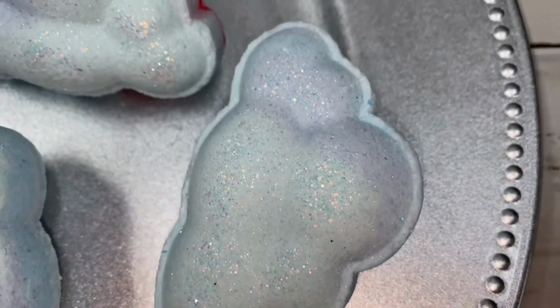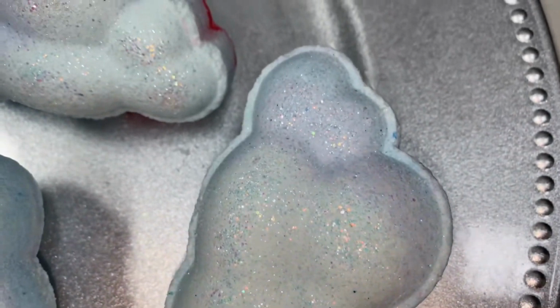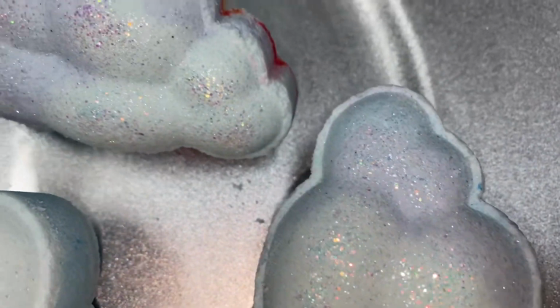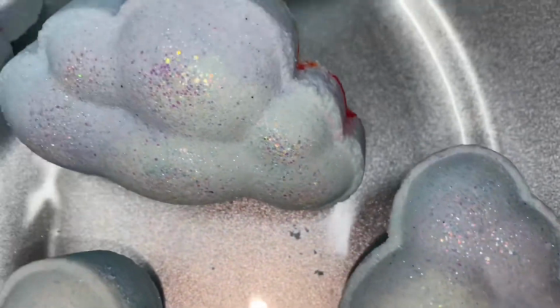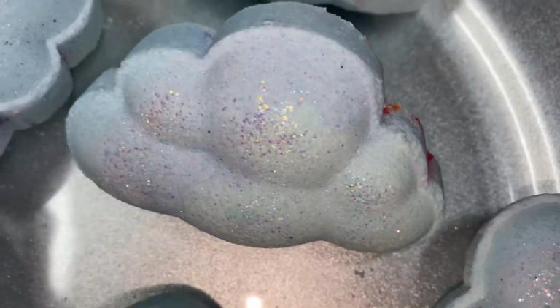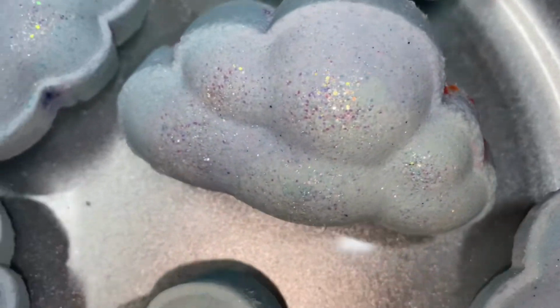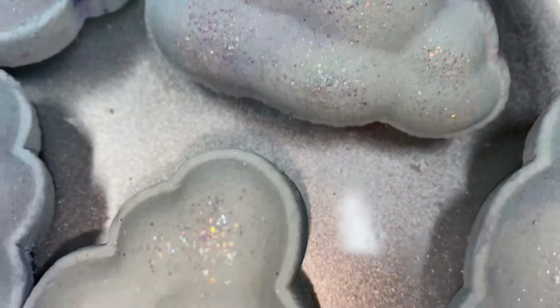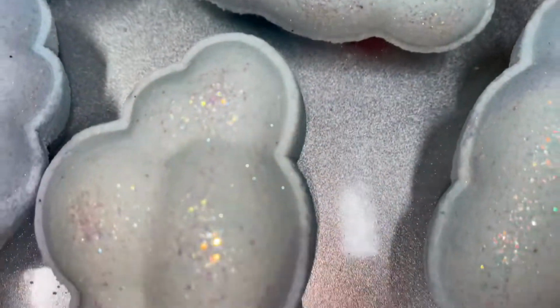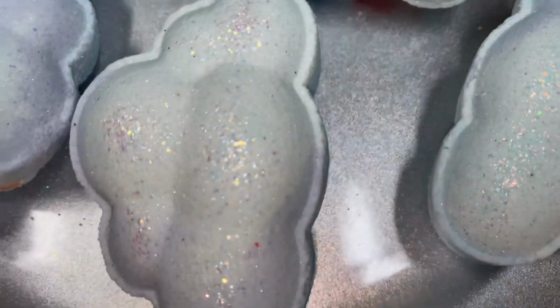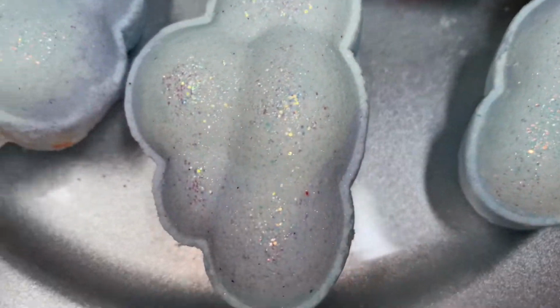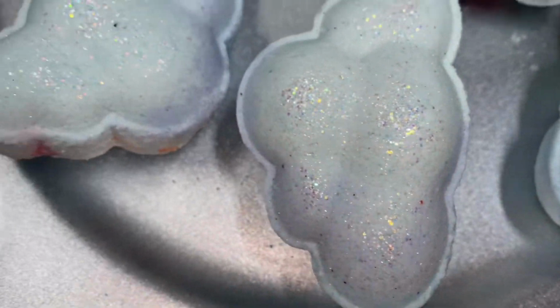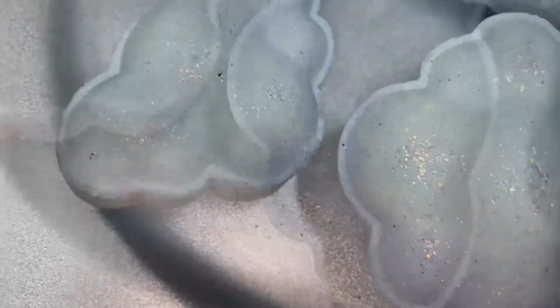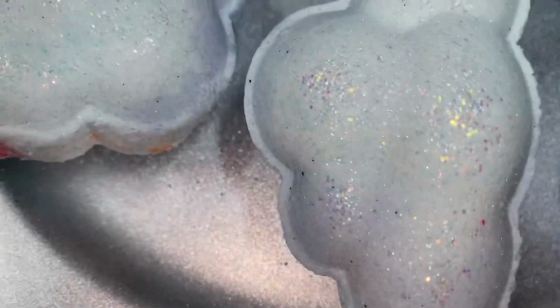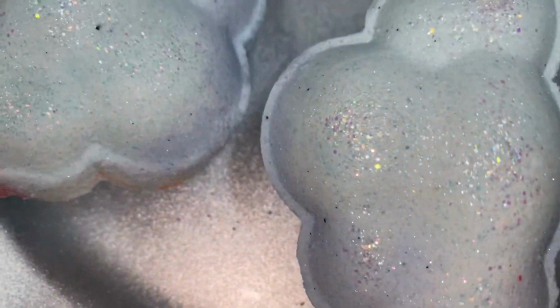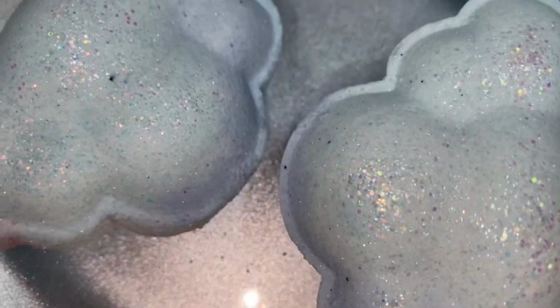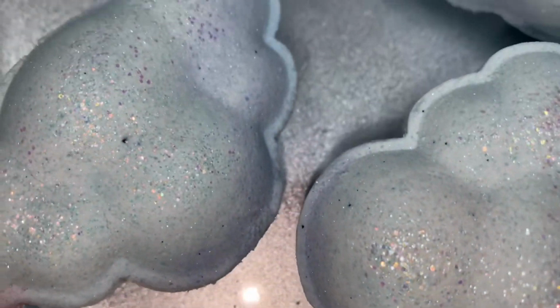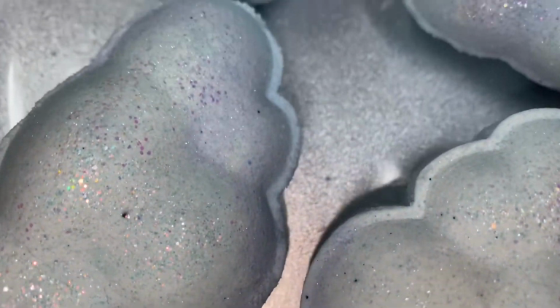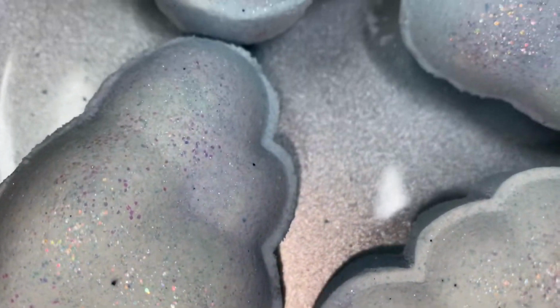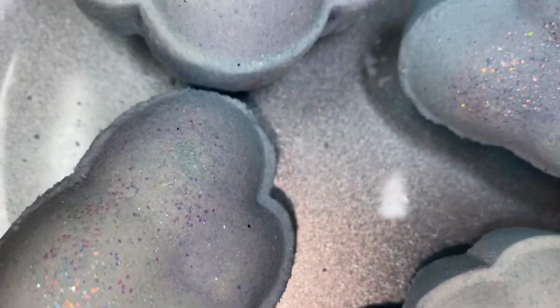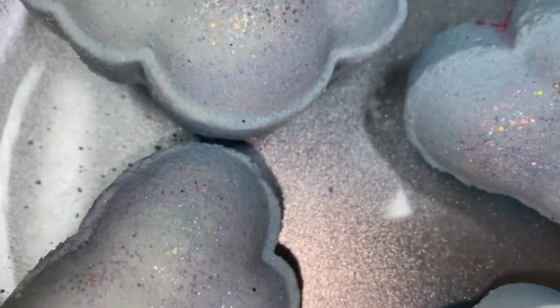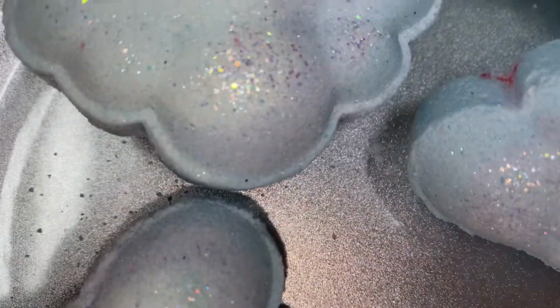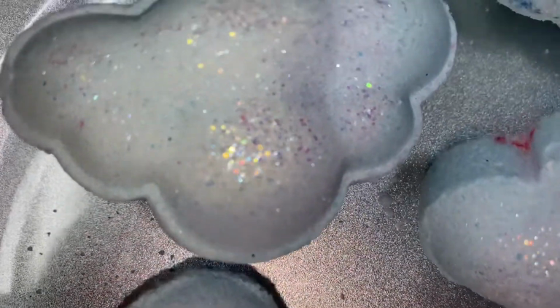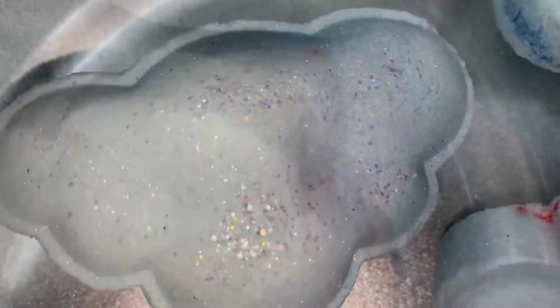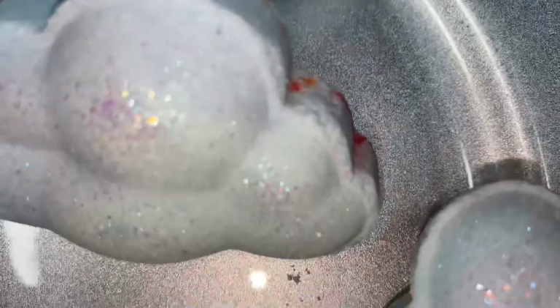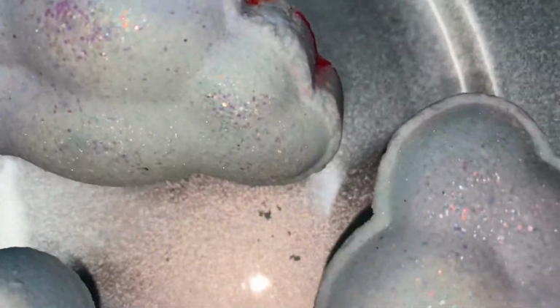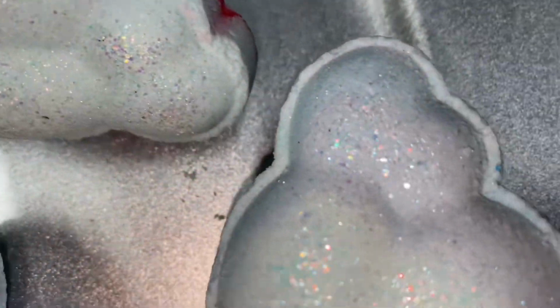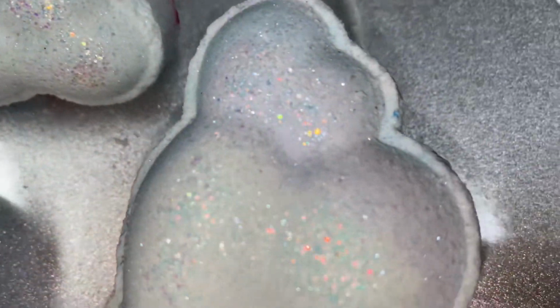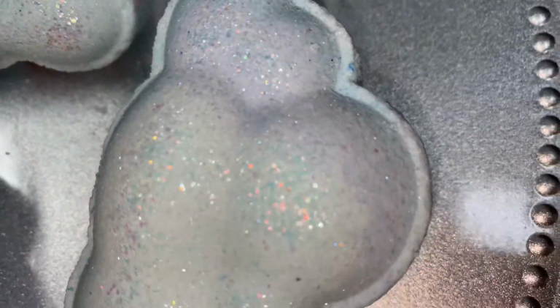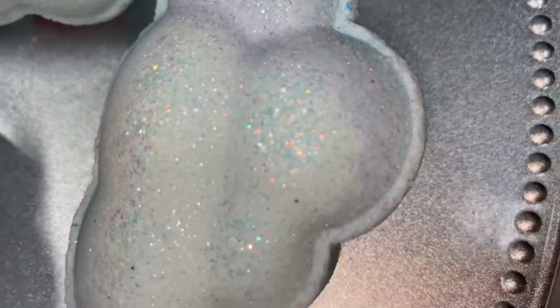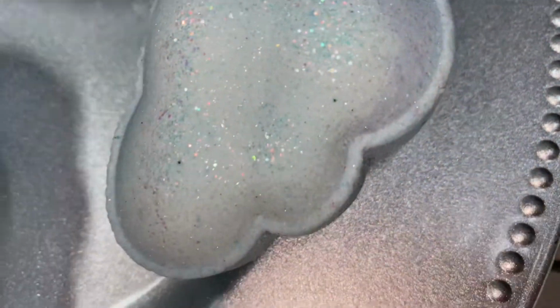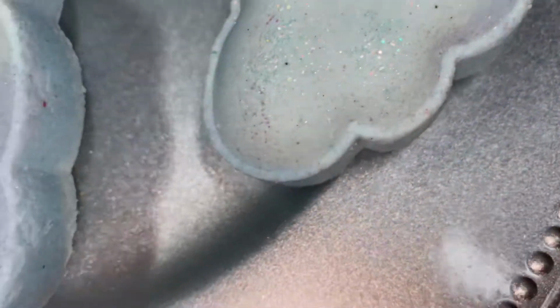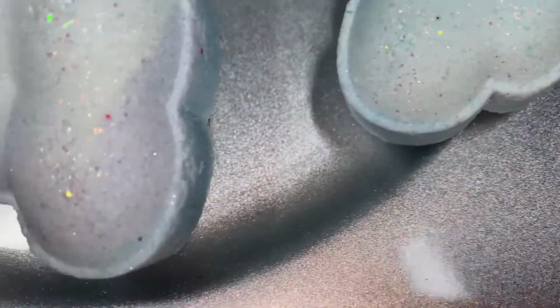I am not lying when I say I feel like these are the most adorable and precious bath bombs that I've made yet, and that's saying a lot. I'm thrilled at how they turned out and I absolutely love the shimmering and sparkling exterior.